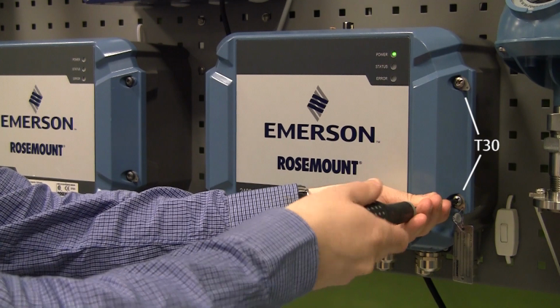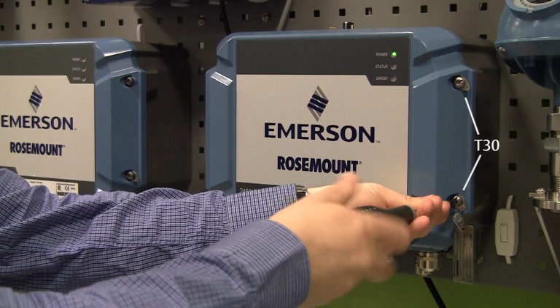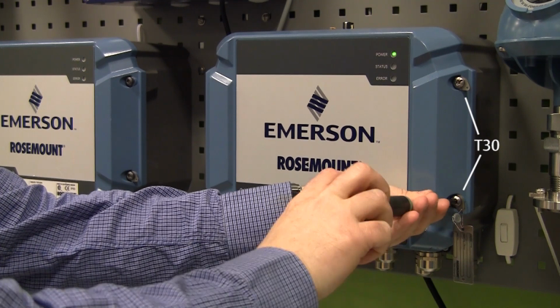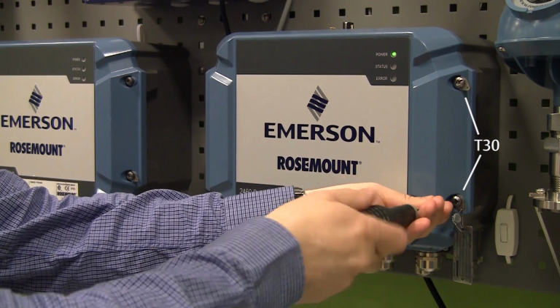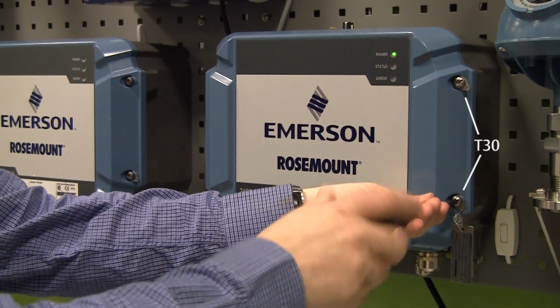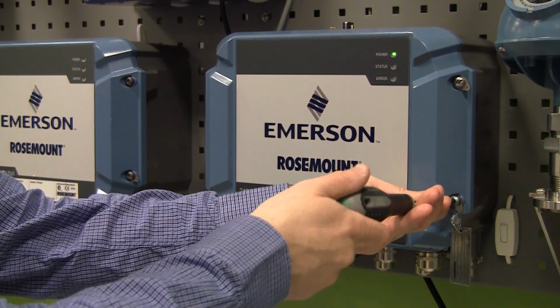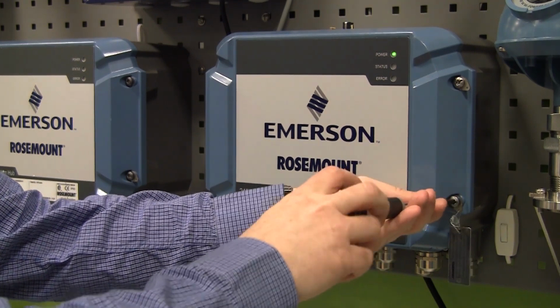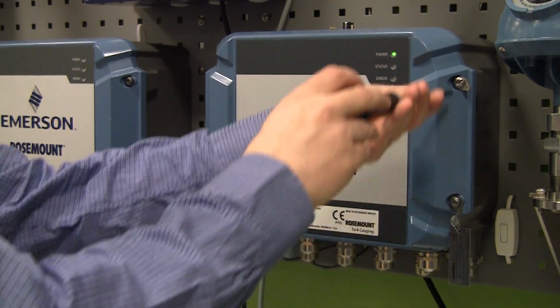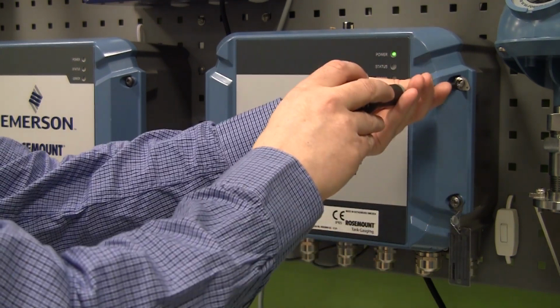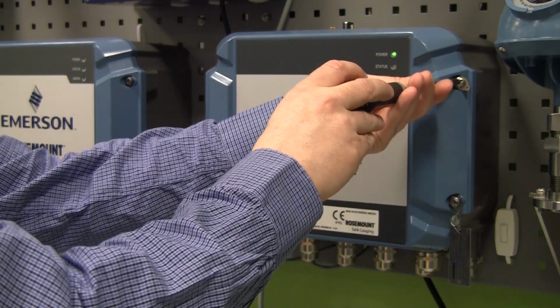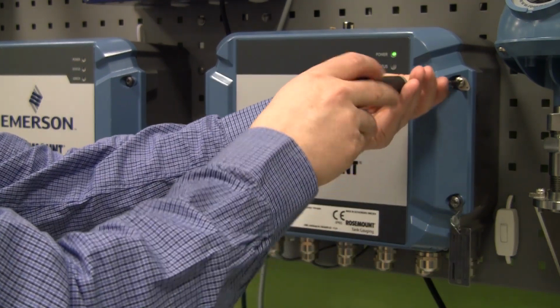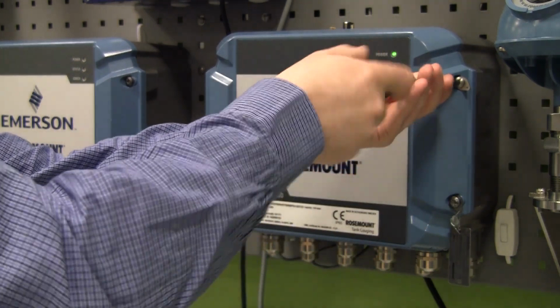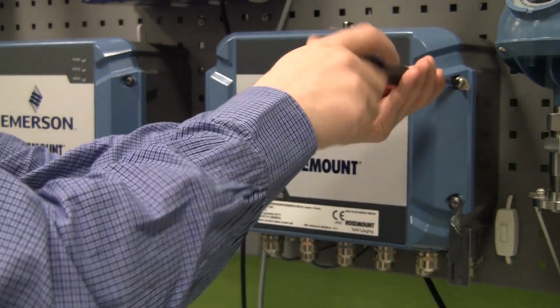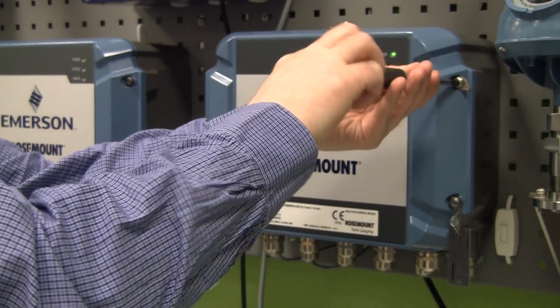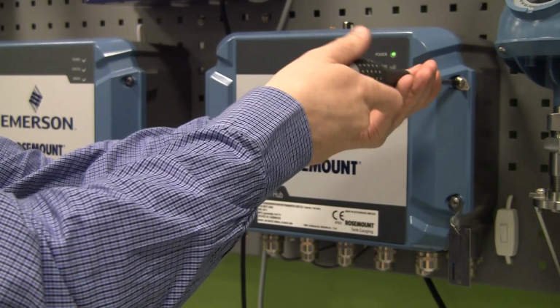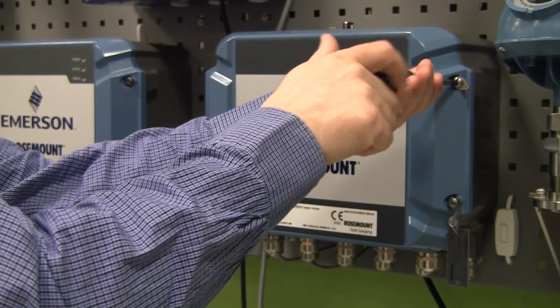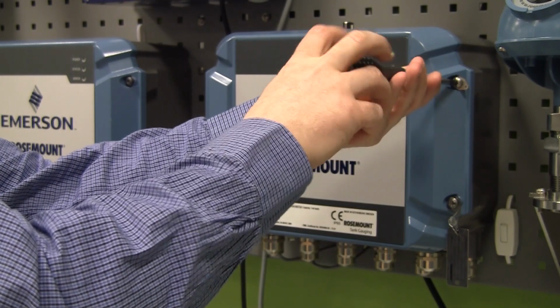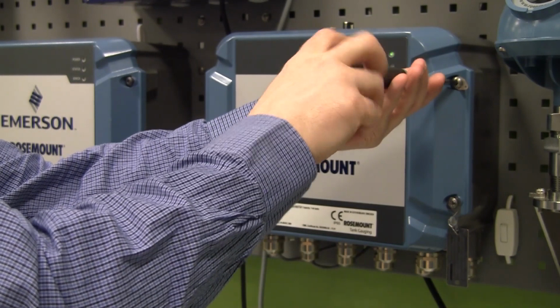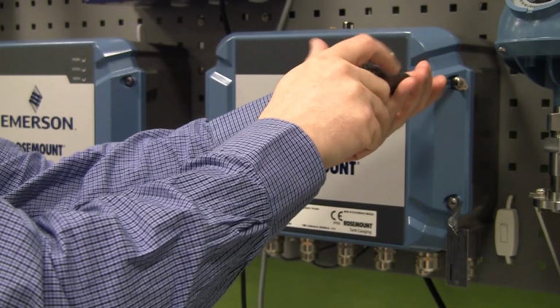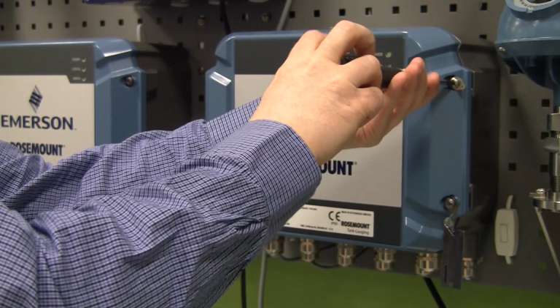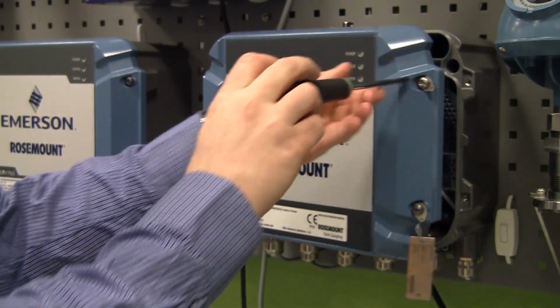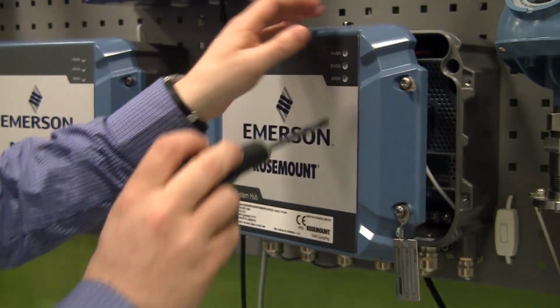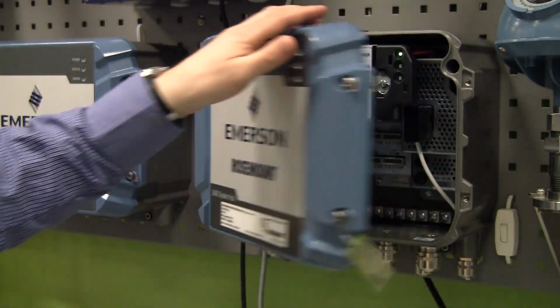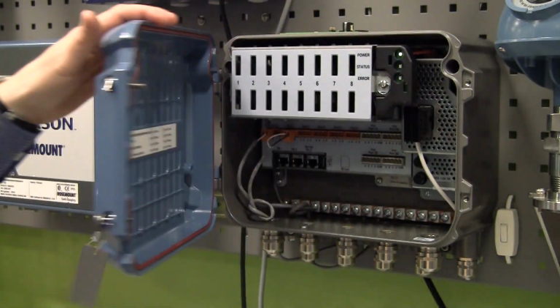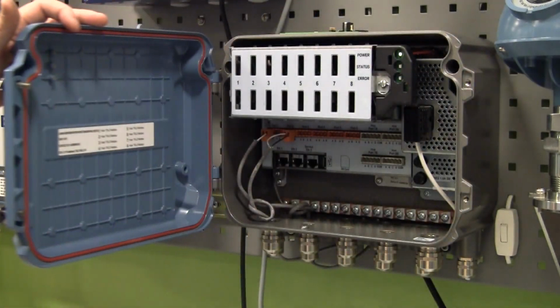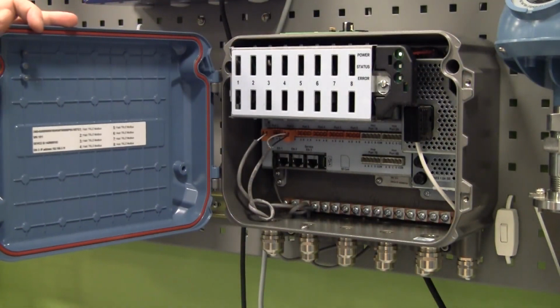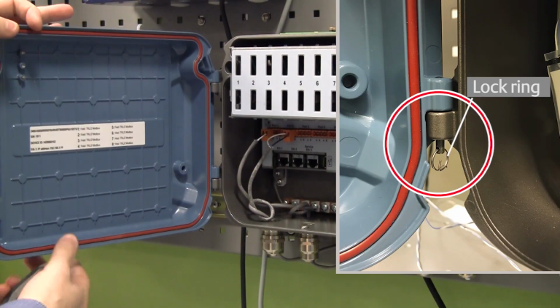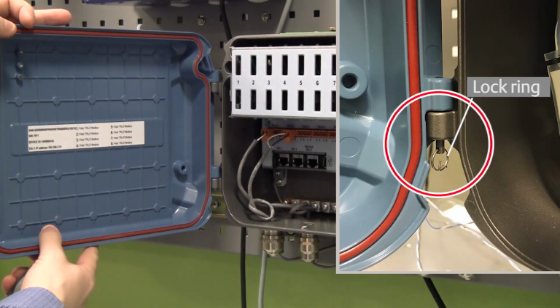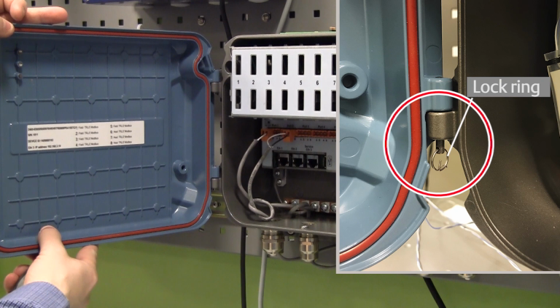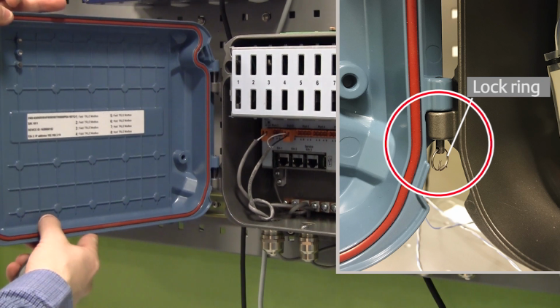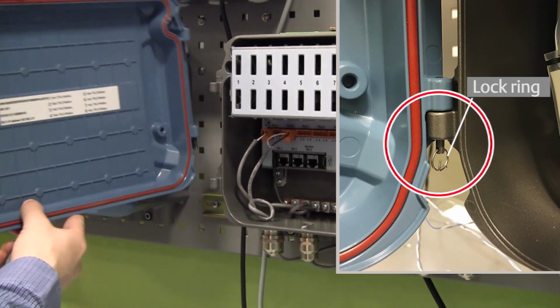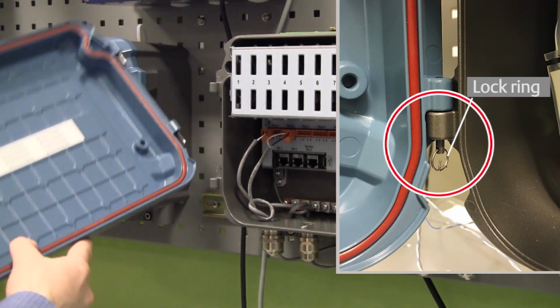Opening the 2460 cover requires a T30 Torx screwdriver. Then remove the lock ring before unmounting the cover.